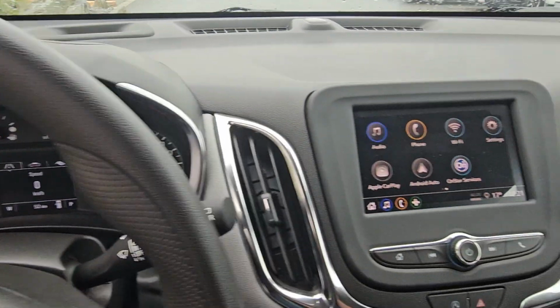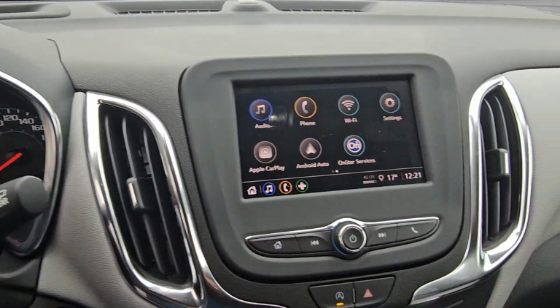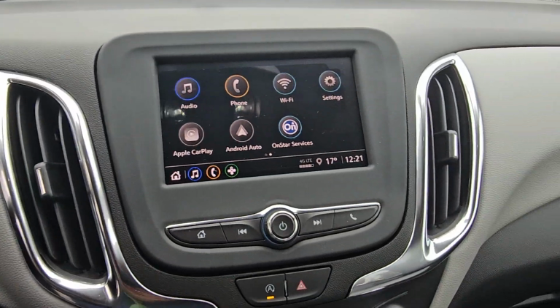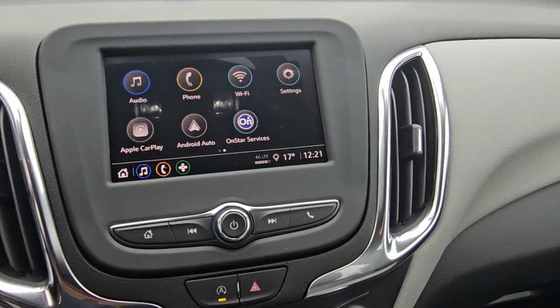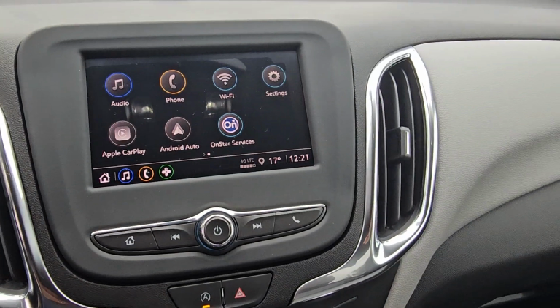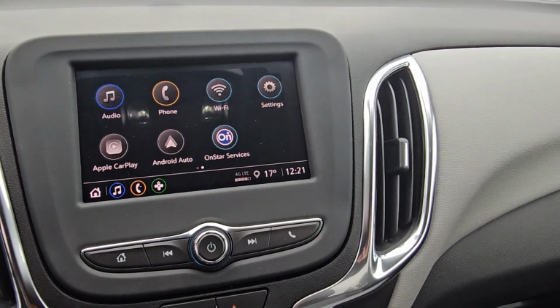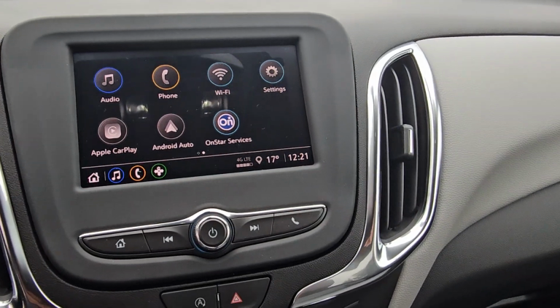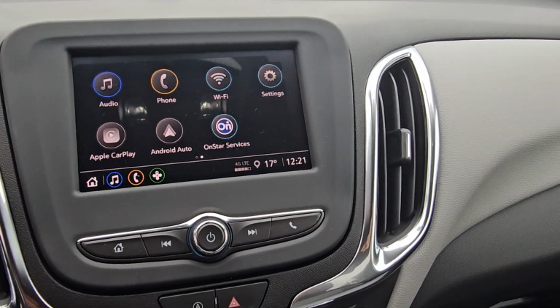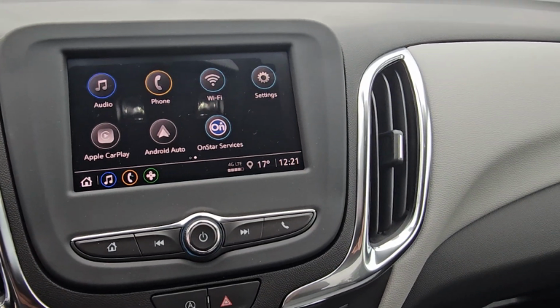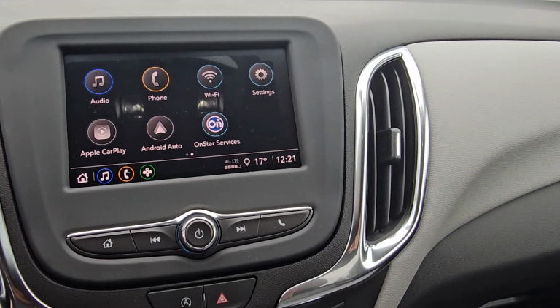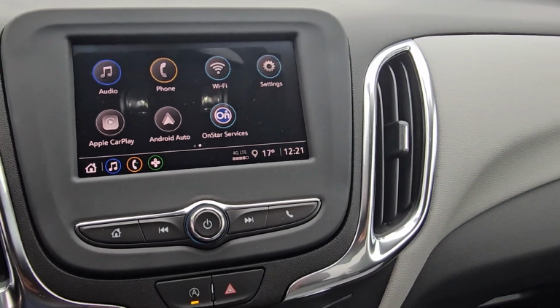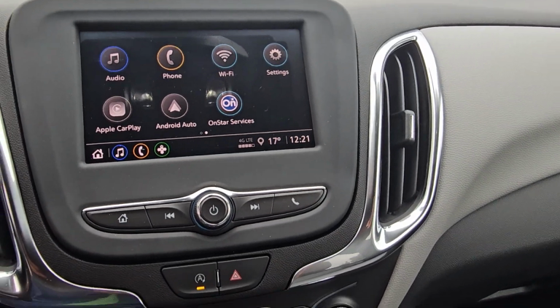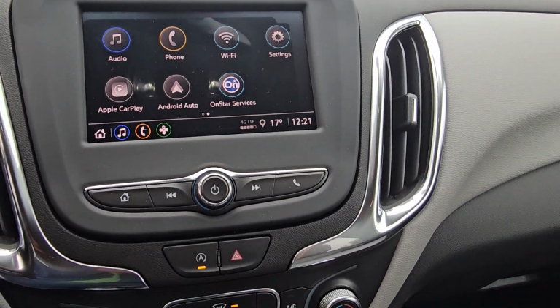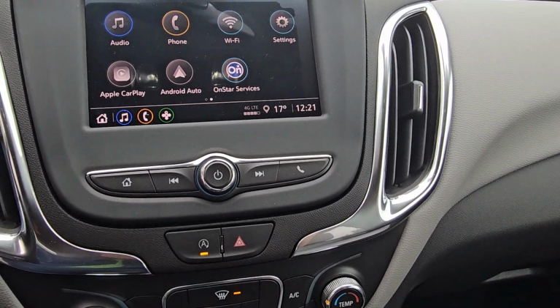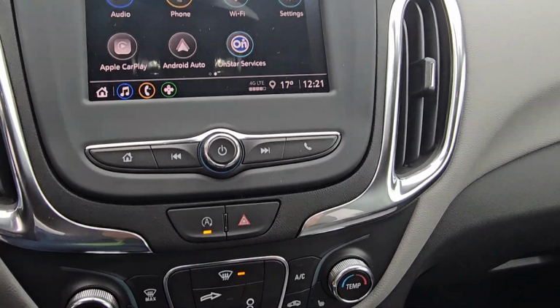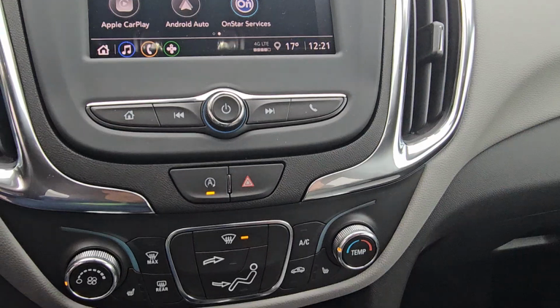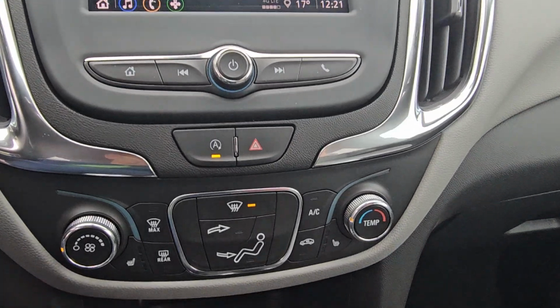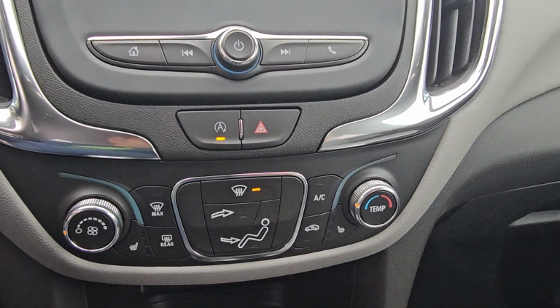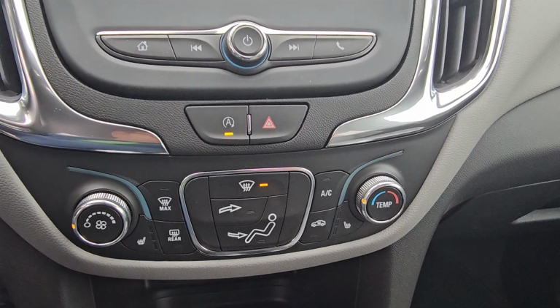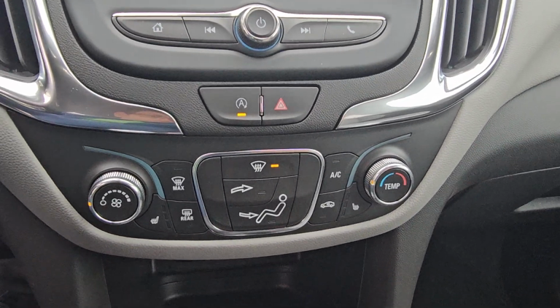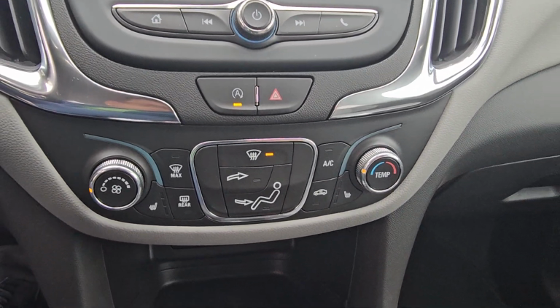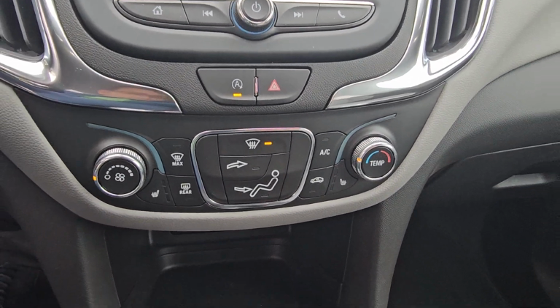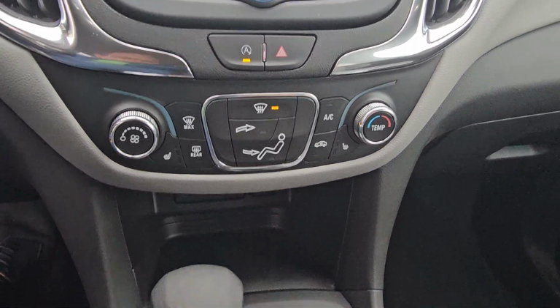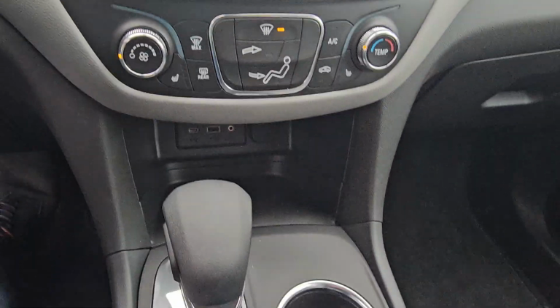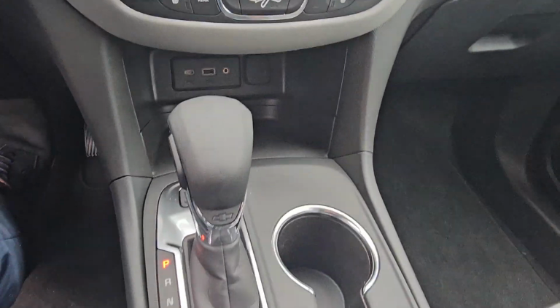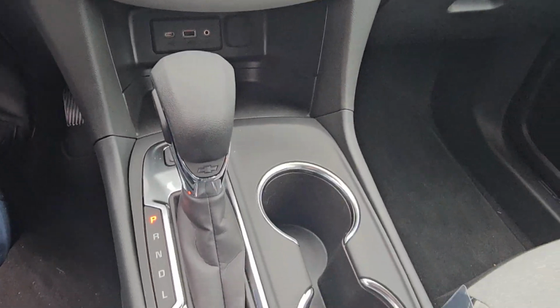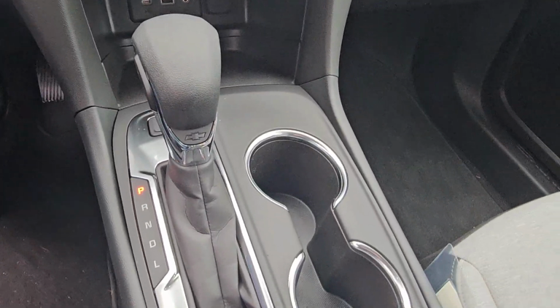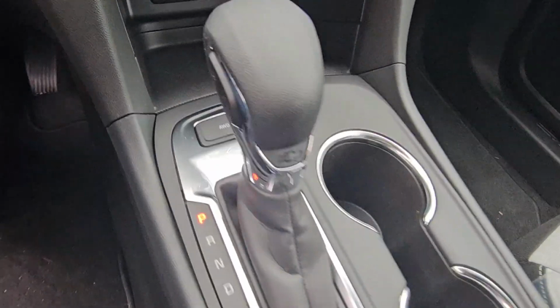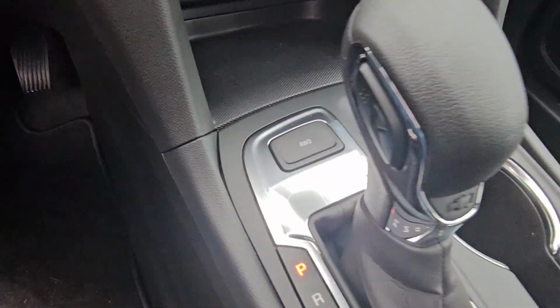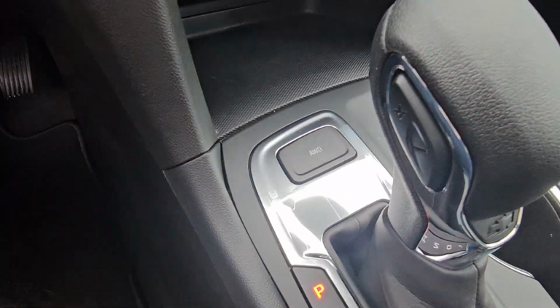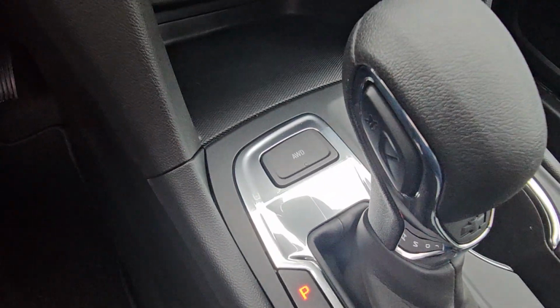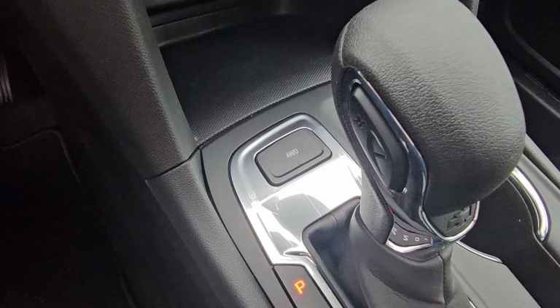So again, color touchscreen, Android Auto, Apple CarPlay, heated seats, AC, all-wheel drive.